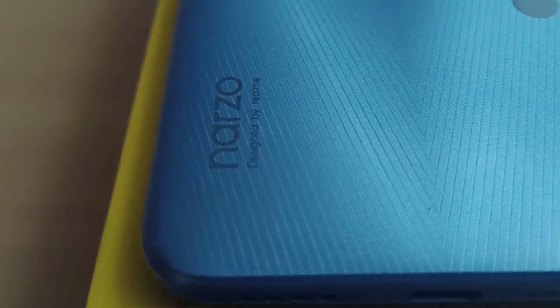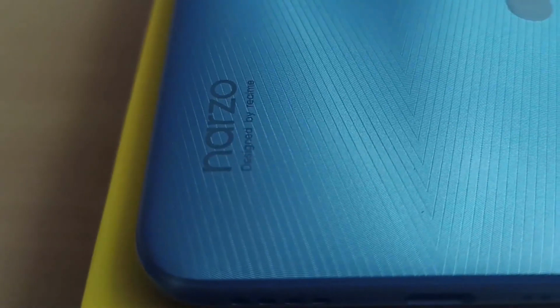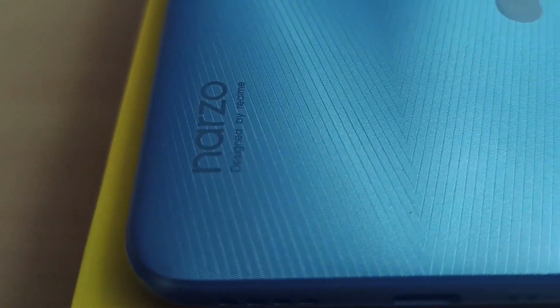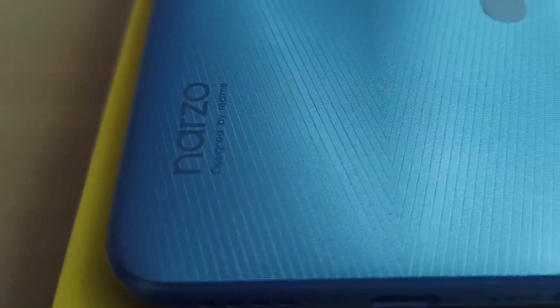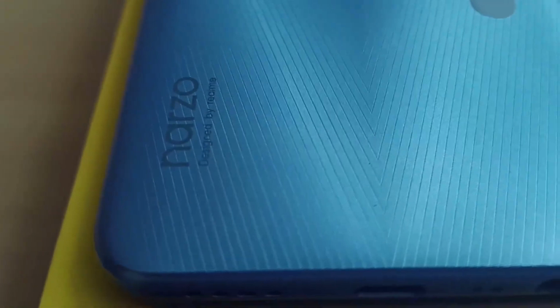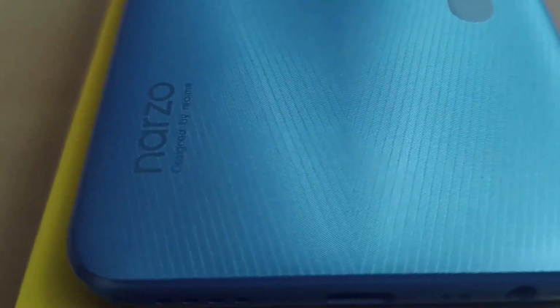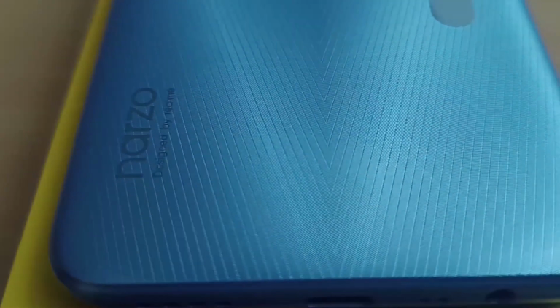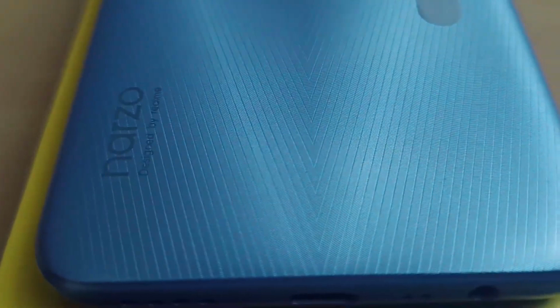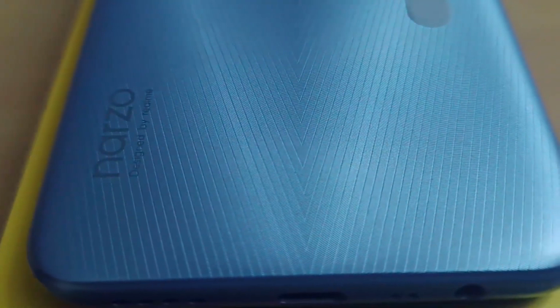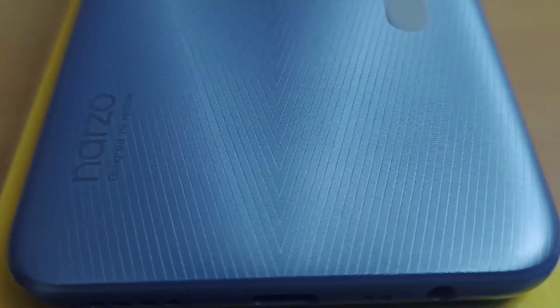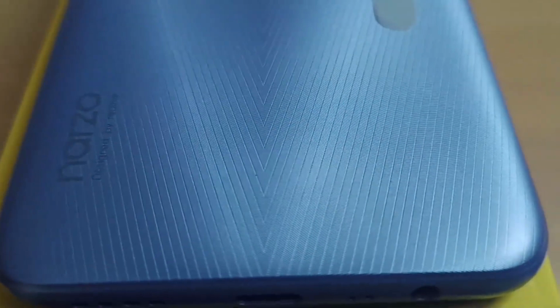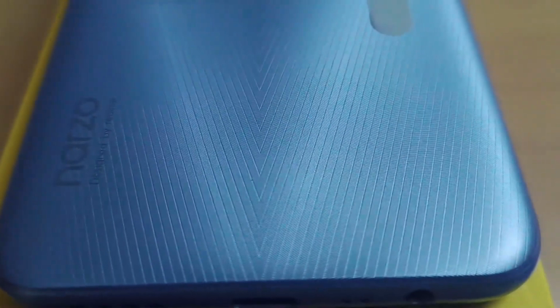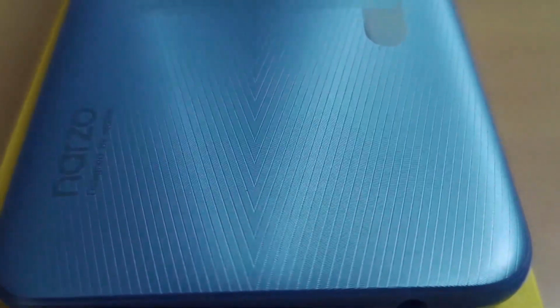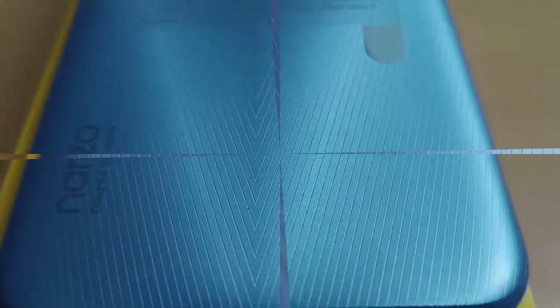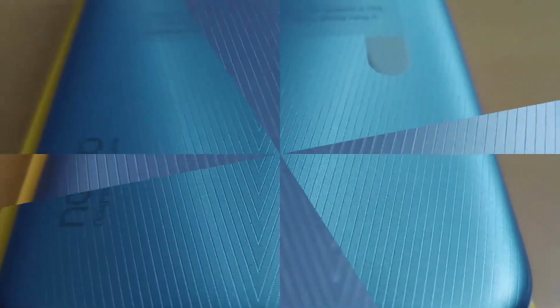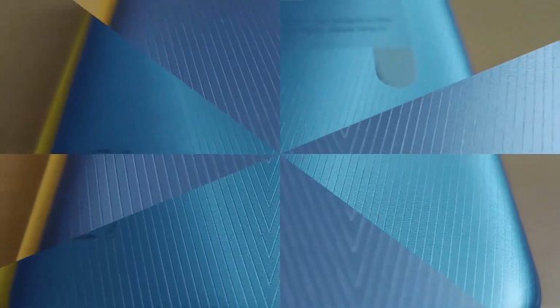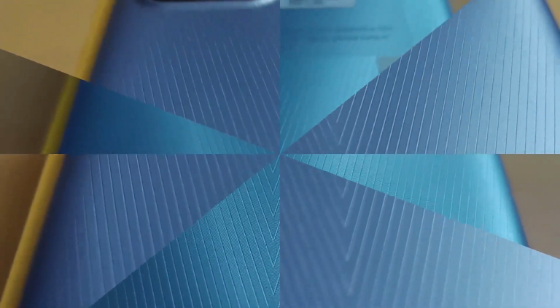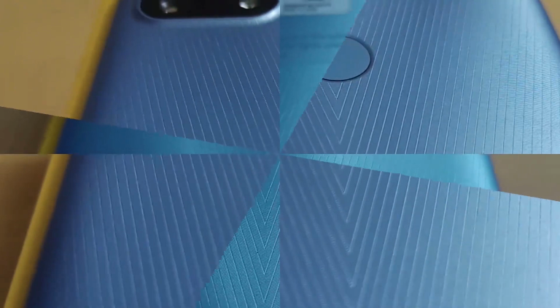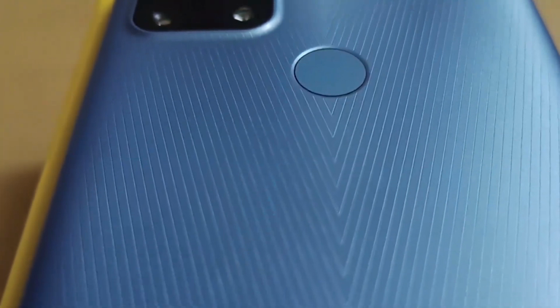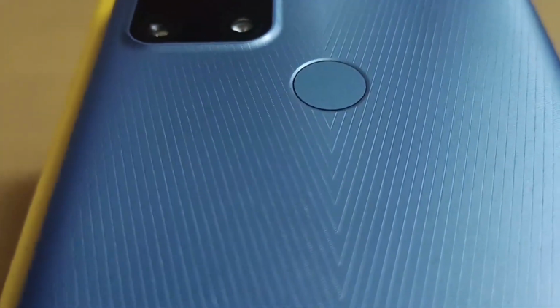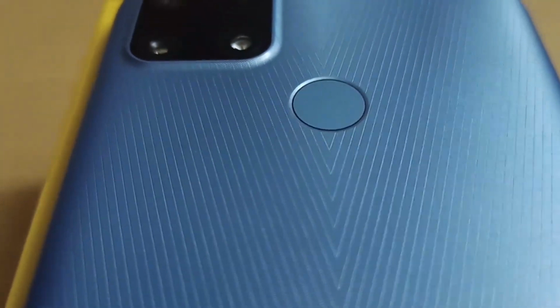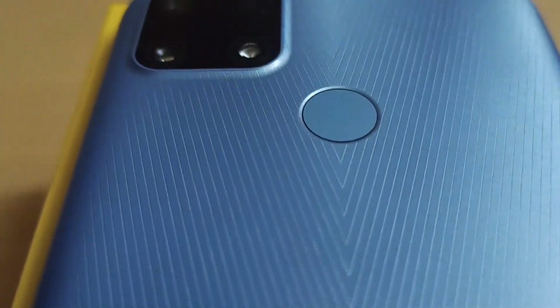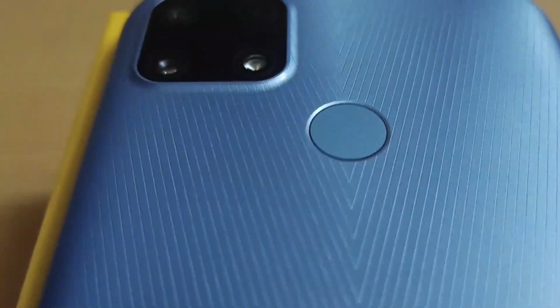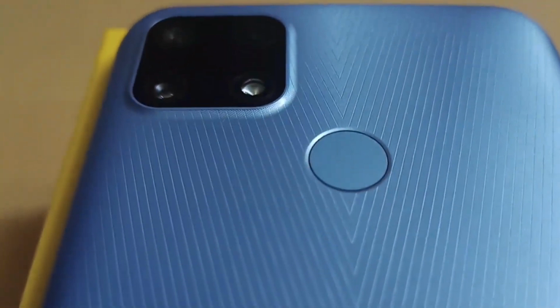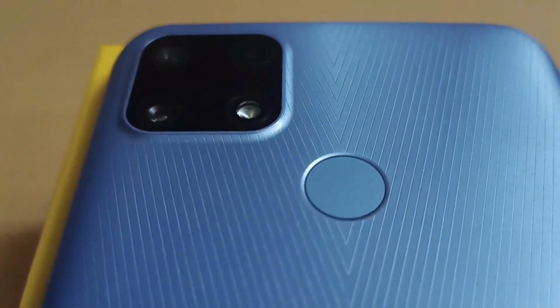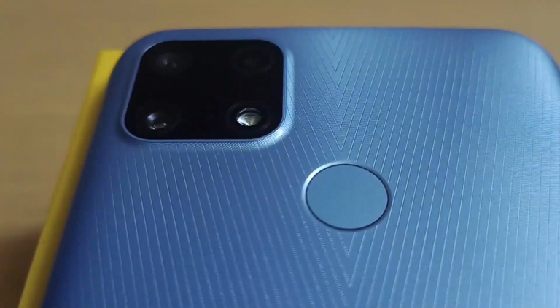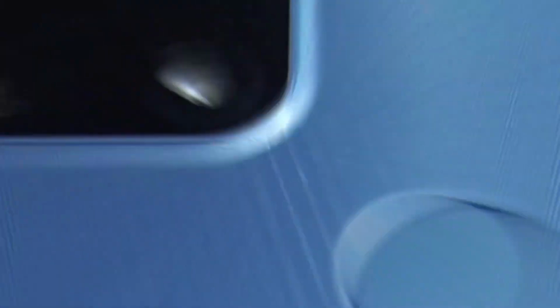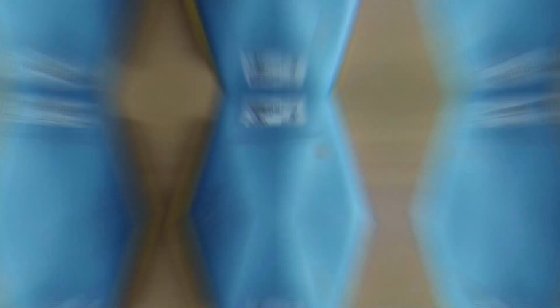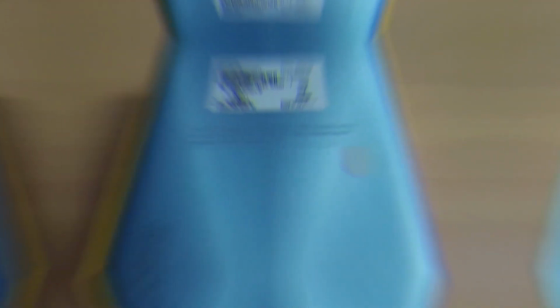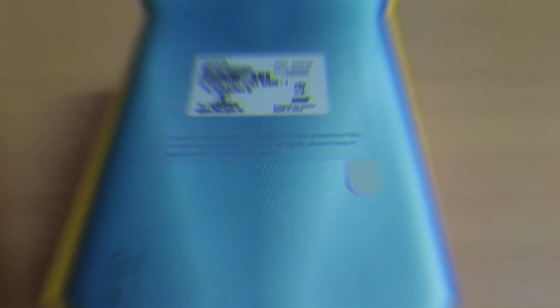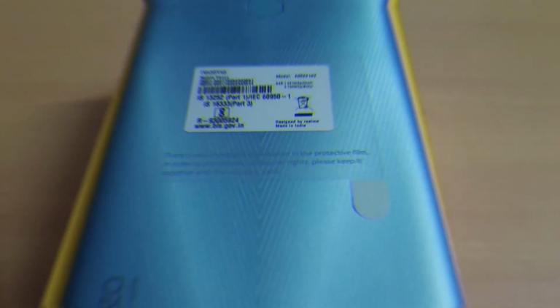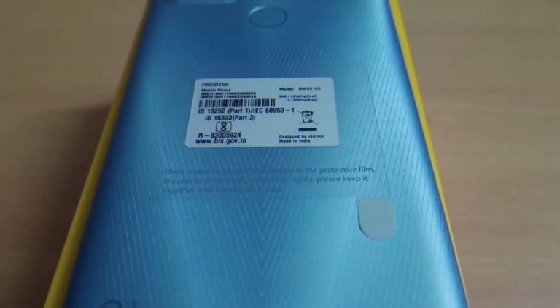Hello friends, welcome to my channel. Today's video is to show the Realme Narzo 20 unboxing video. Let's go to the Realme Narzo 20.